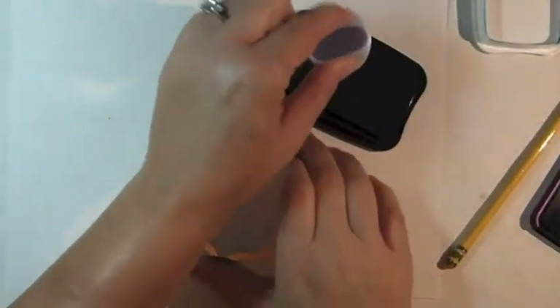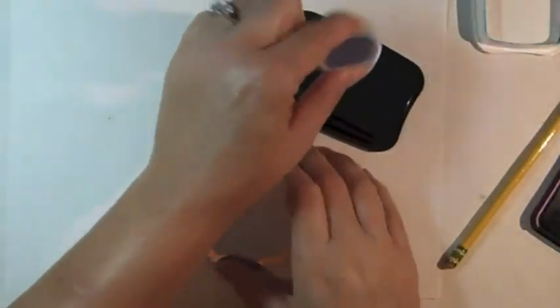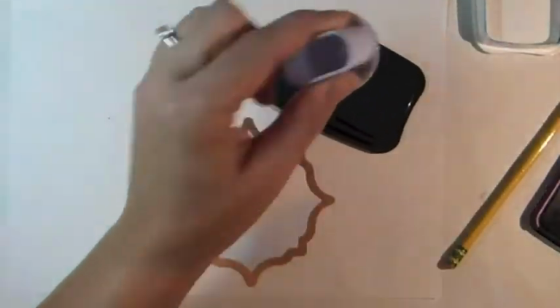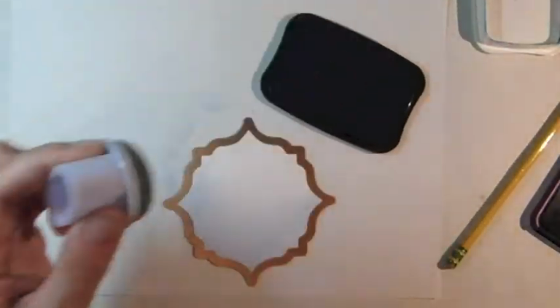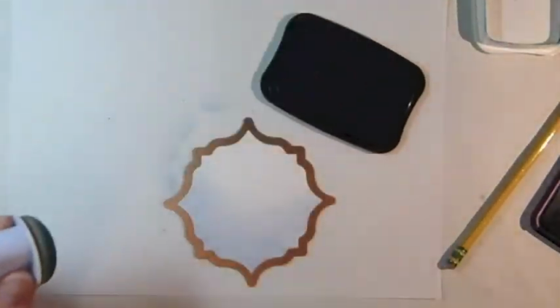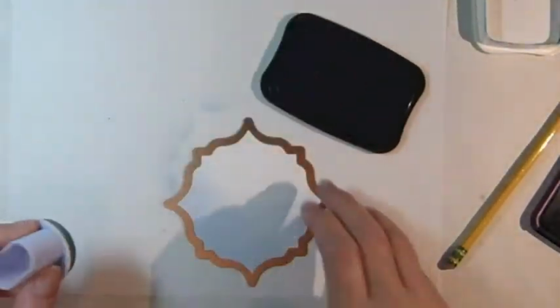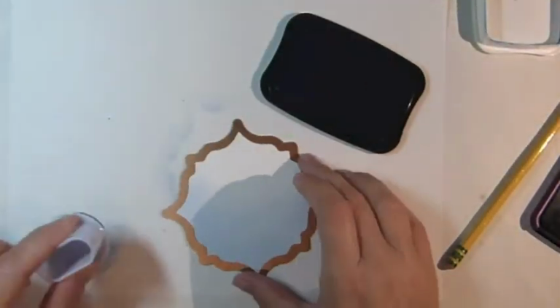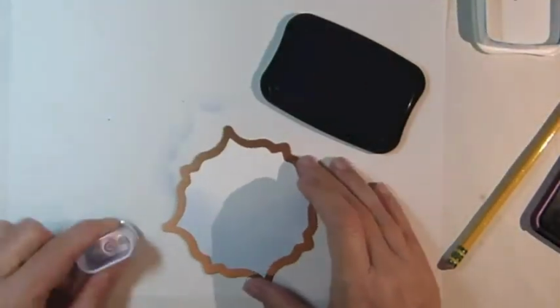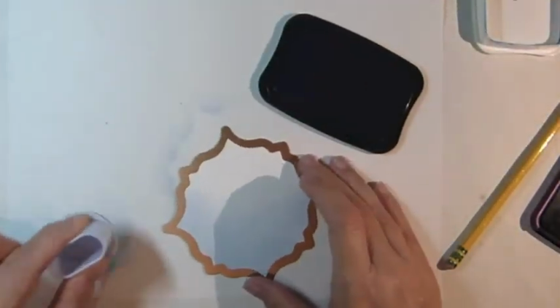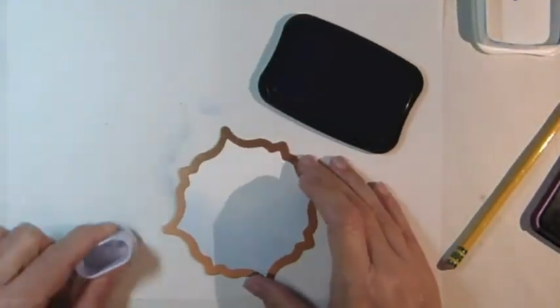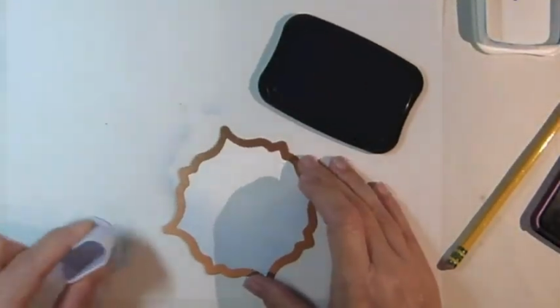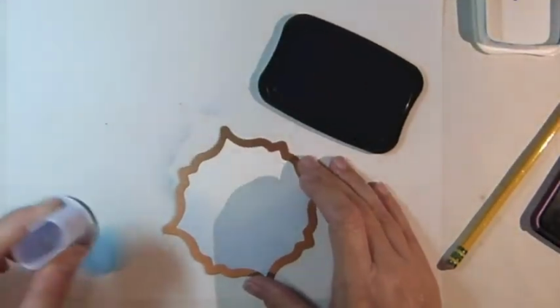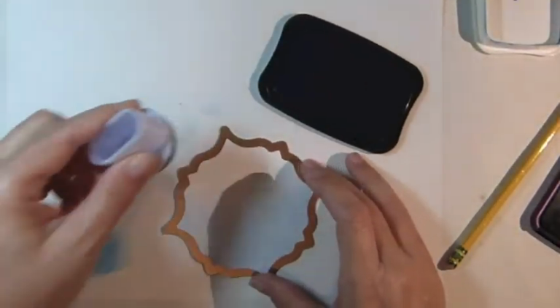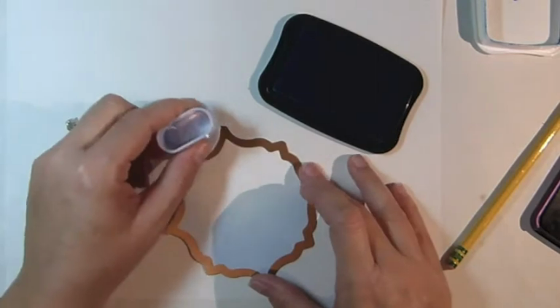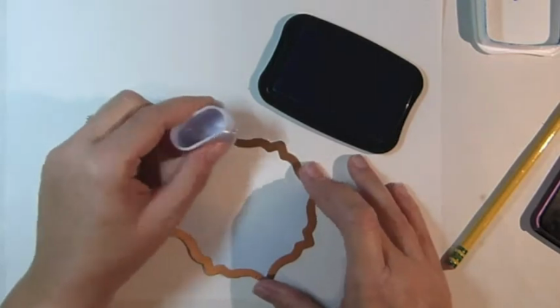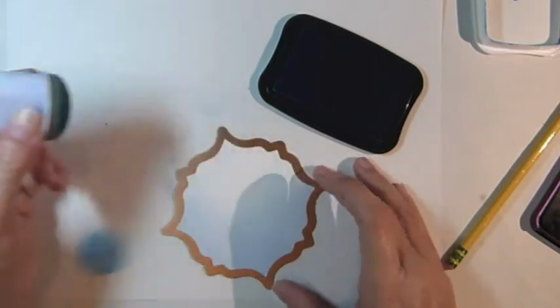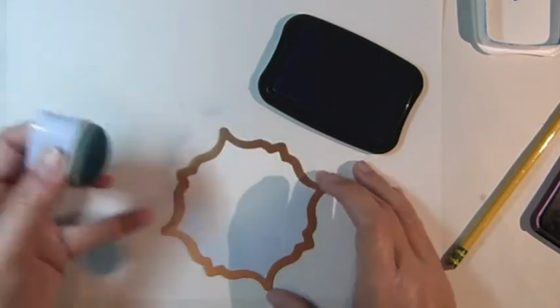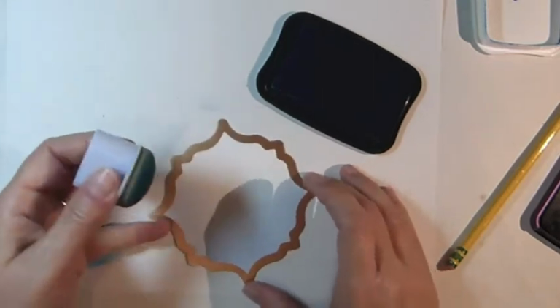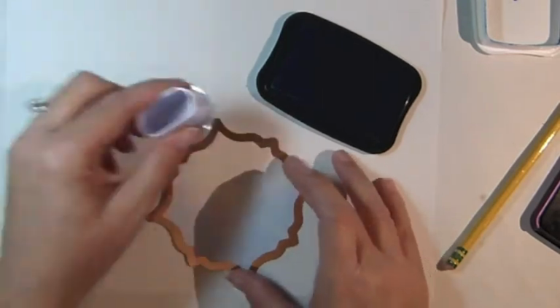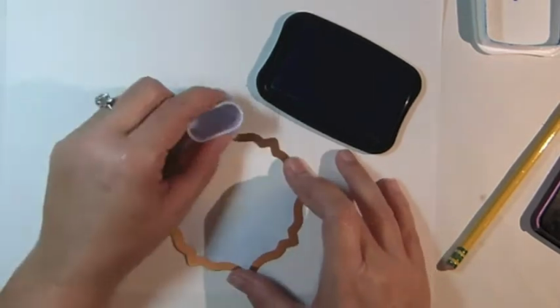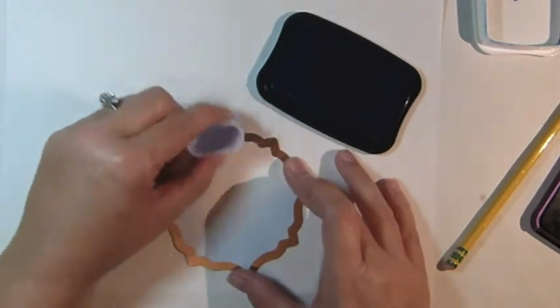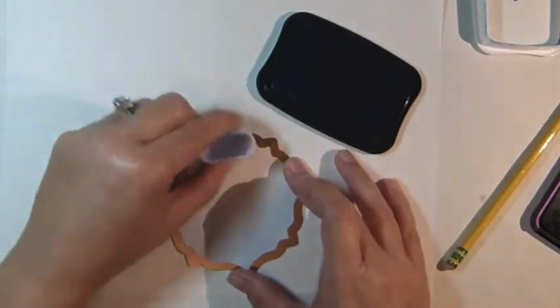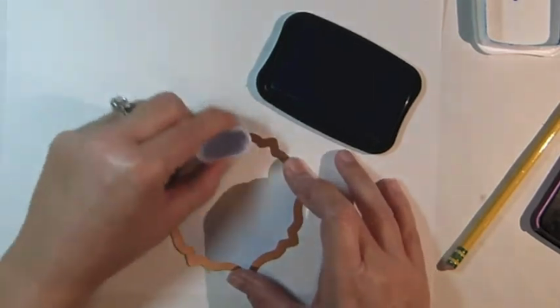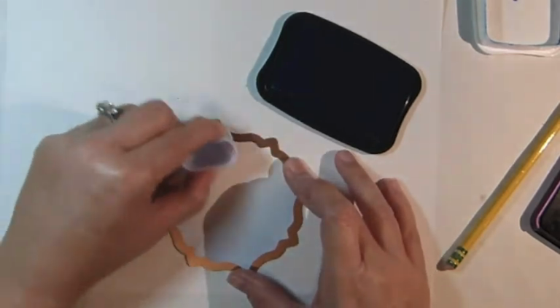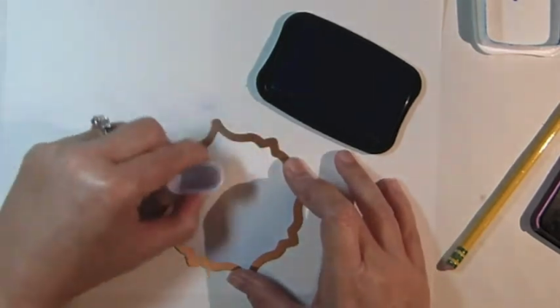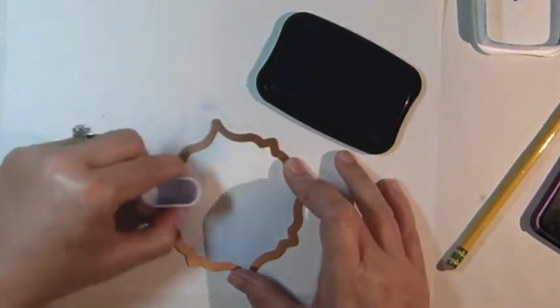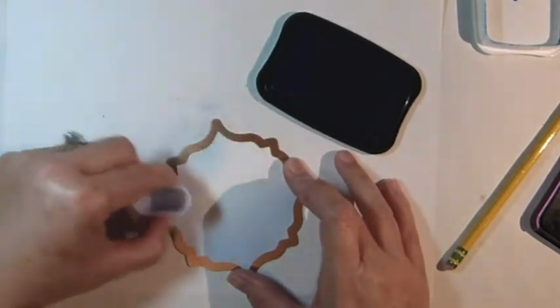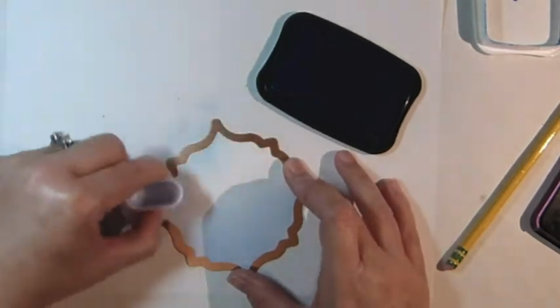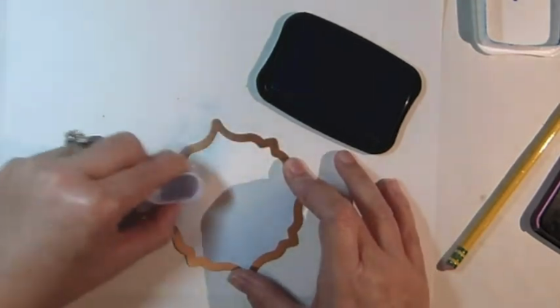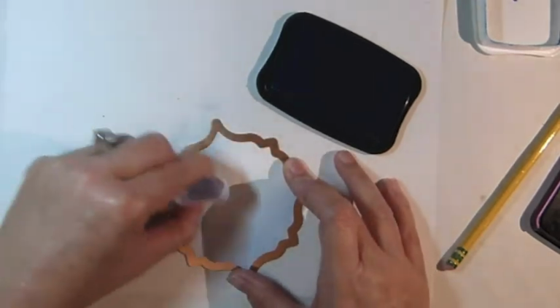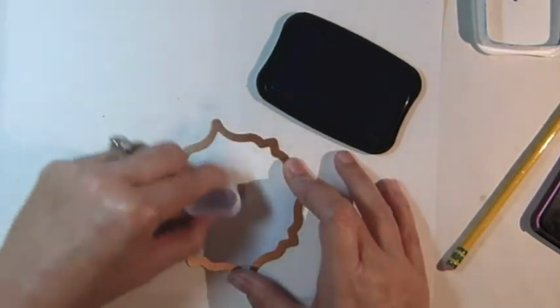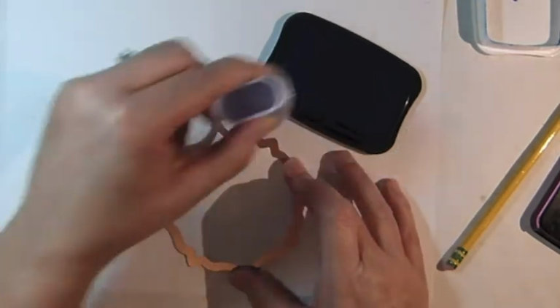Switch to a teal blue ink and begin sponging from the other side of the die template, working your way down until you've reached the light blue ink.